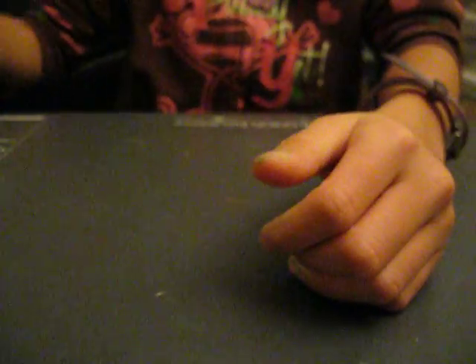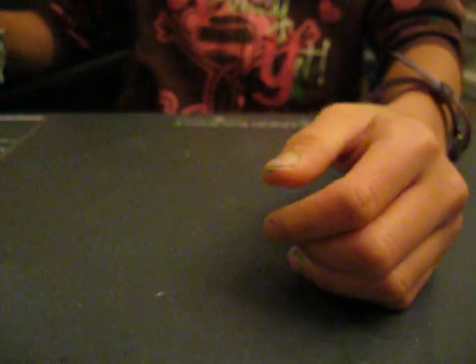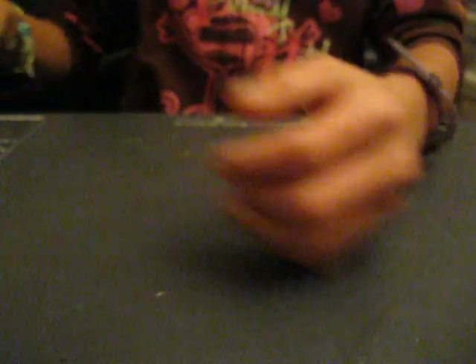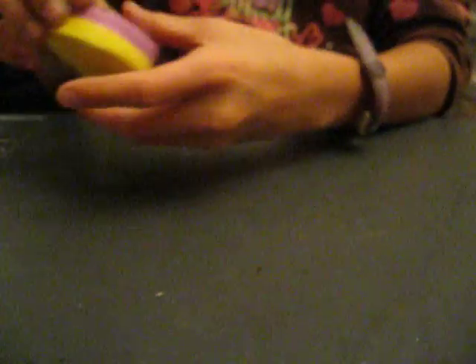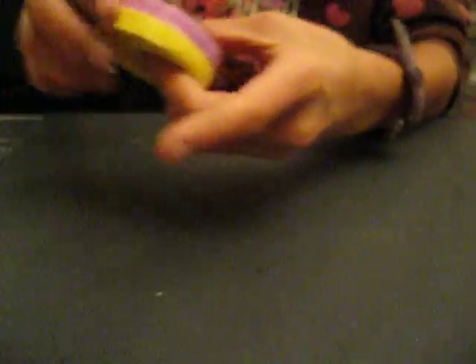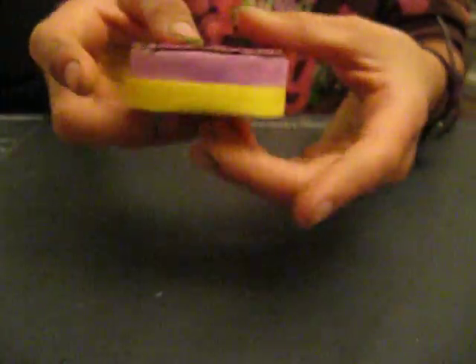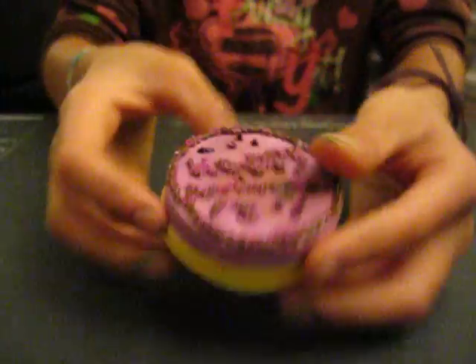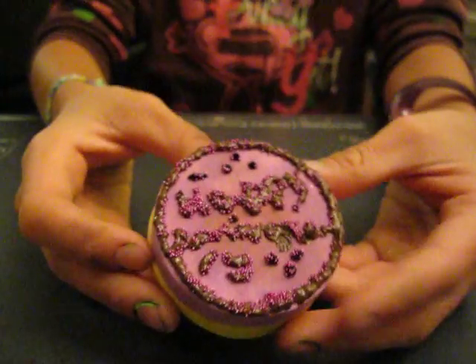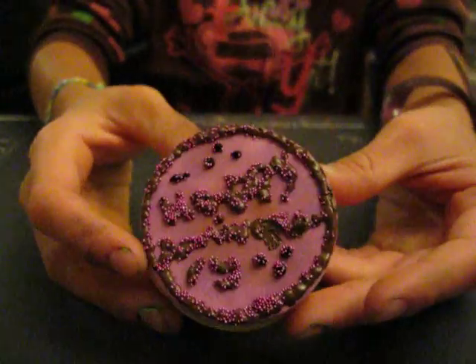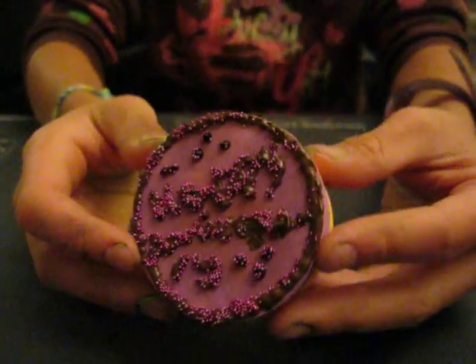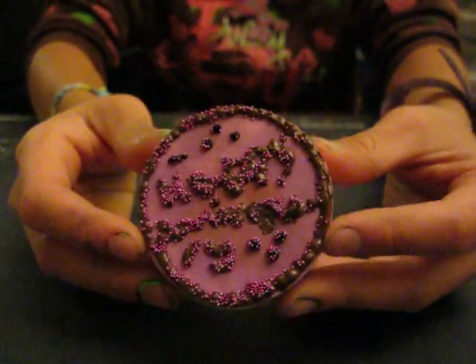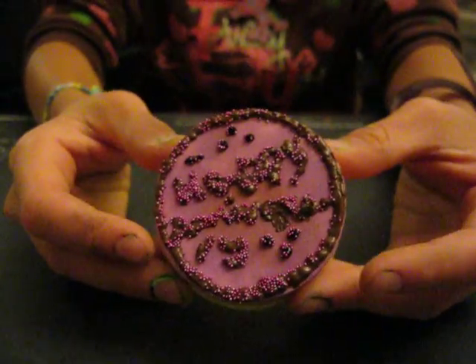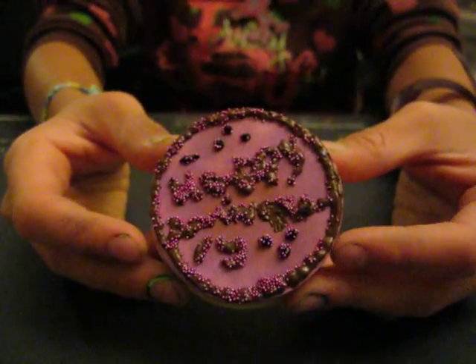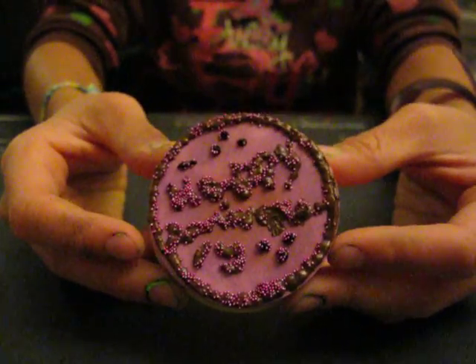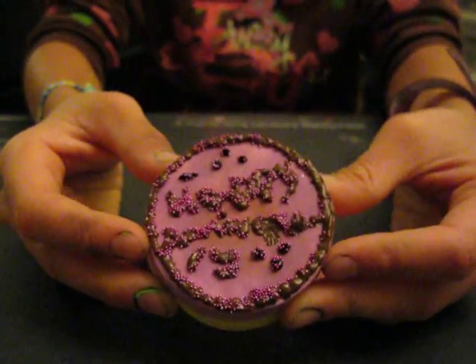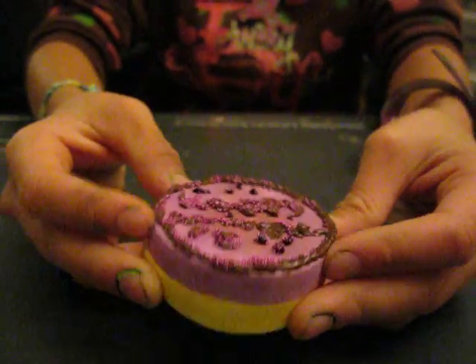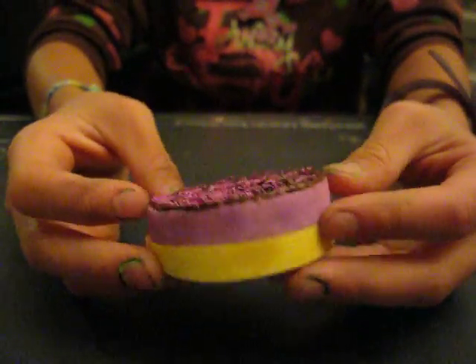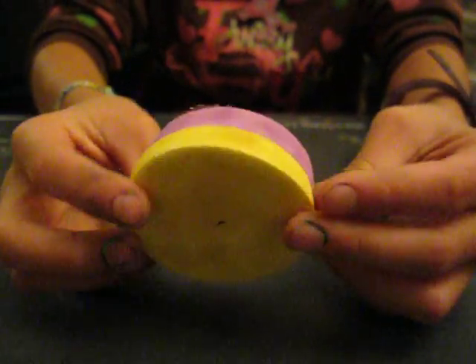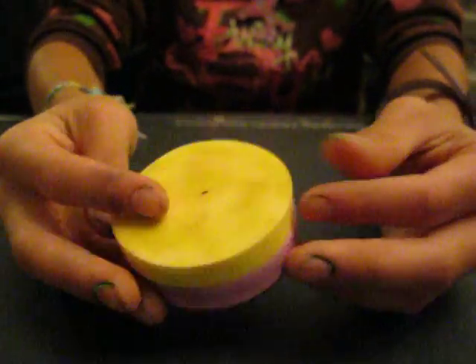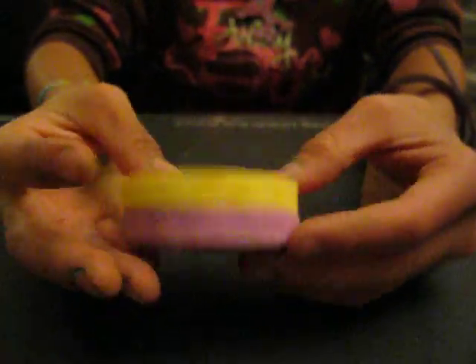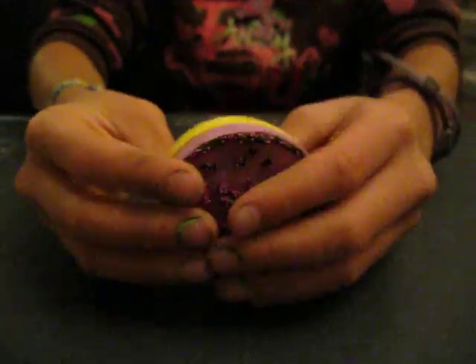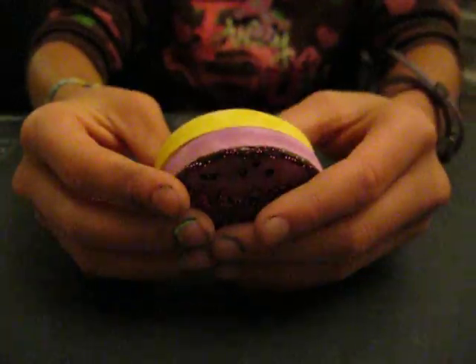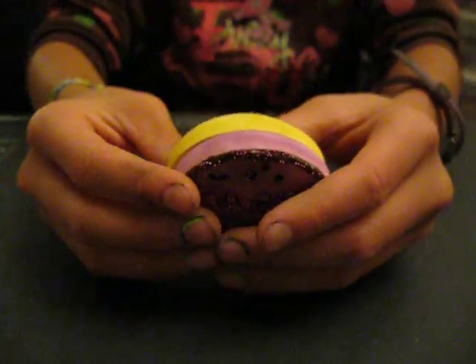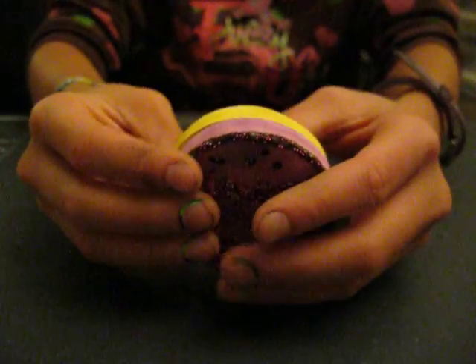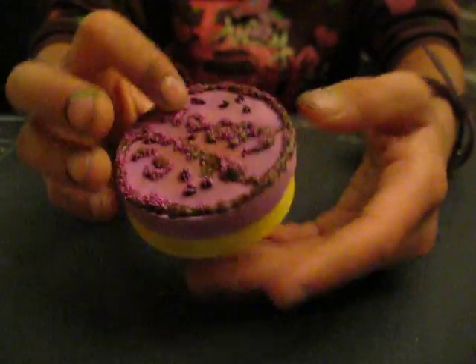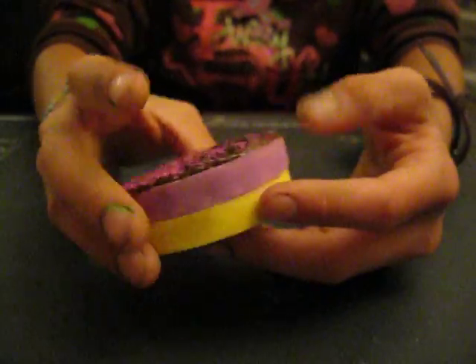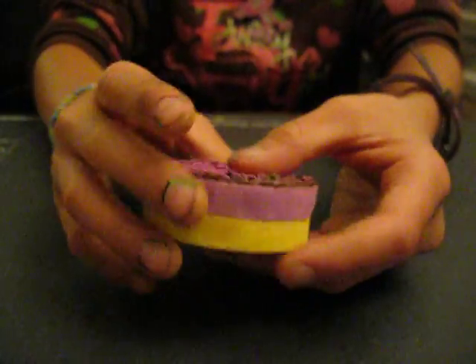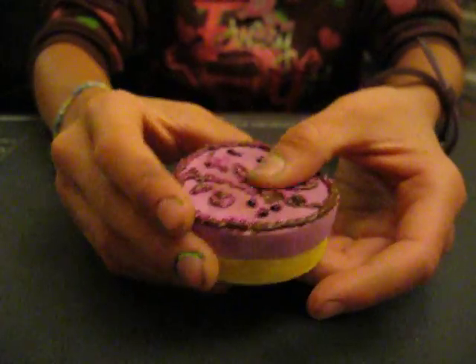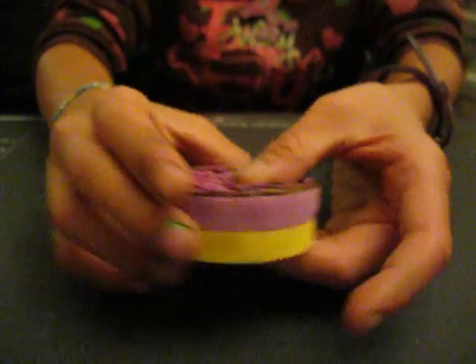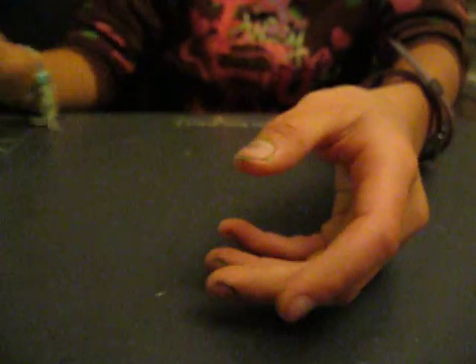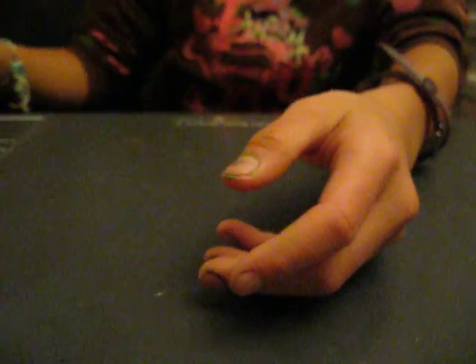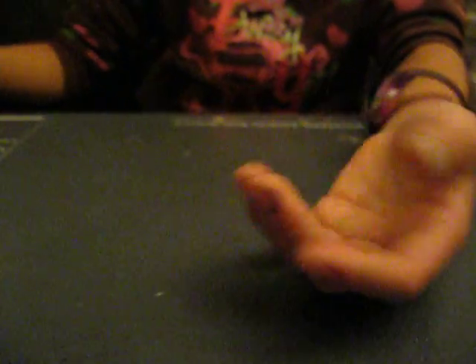I have this cake that says 'Happy Anniversary' because it was my mom's anniversary — it was like on October 19th.